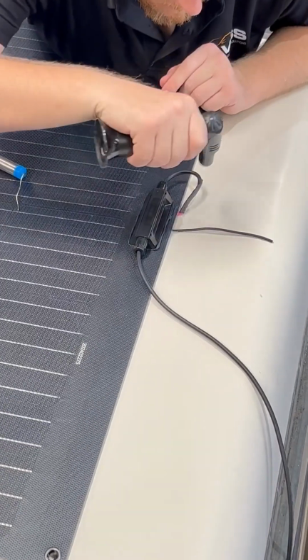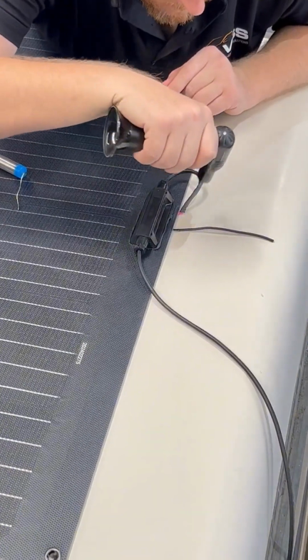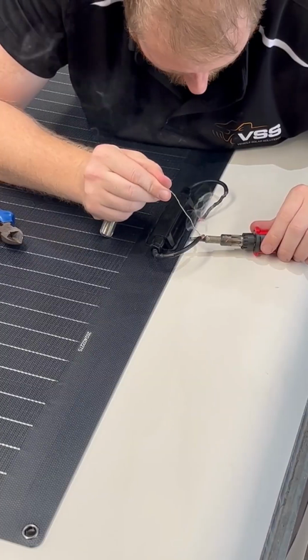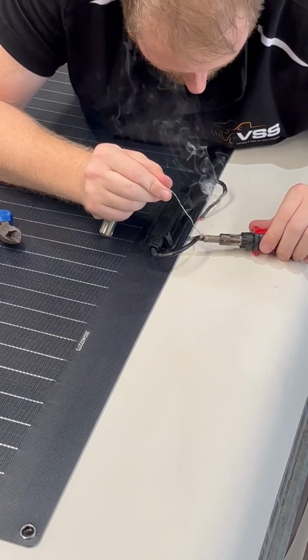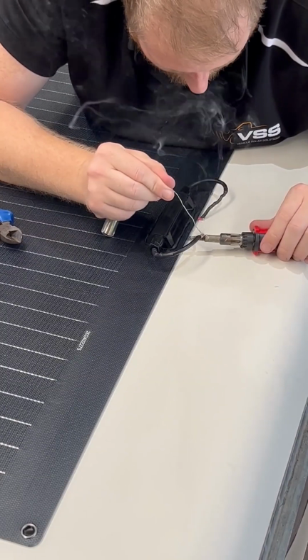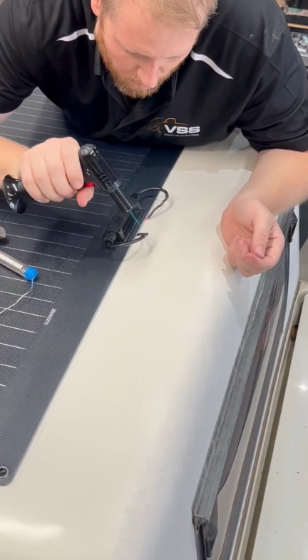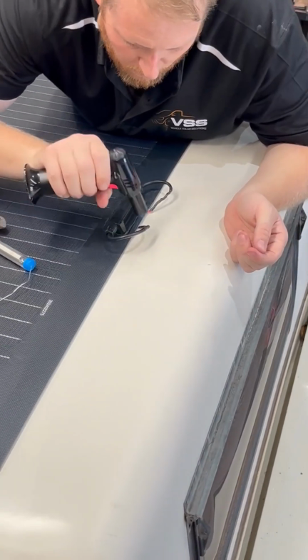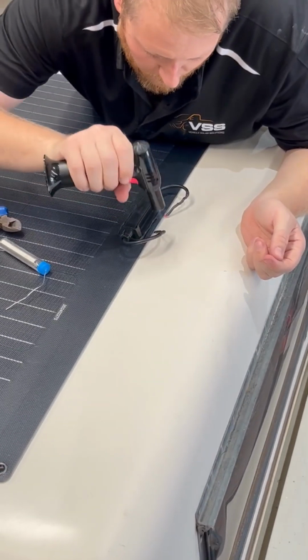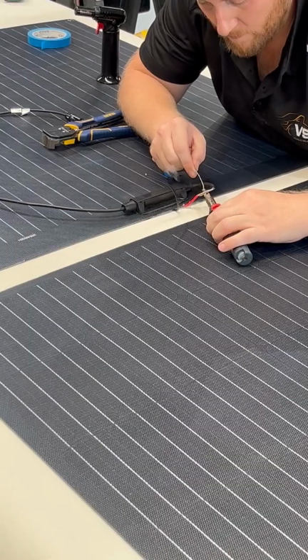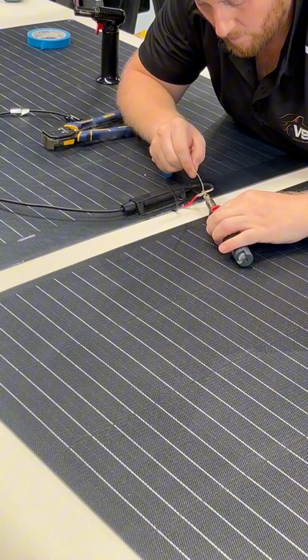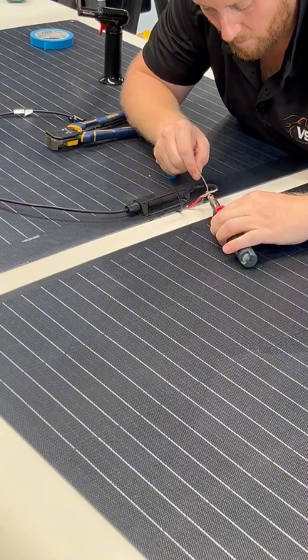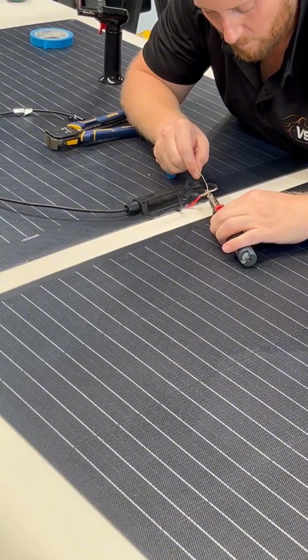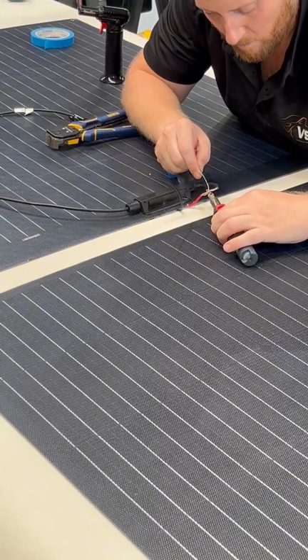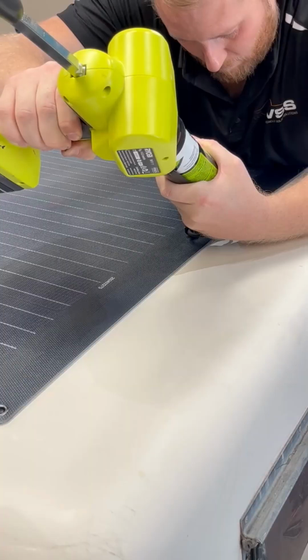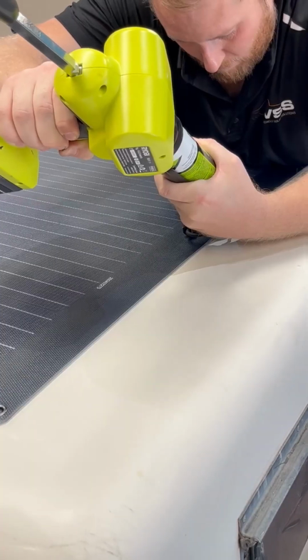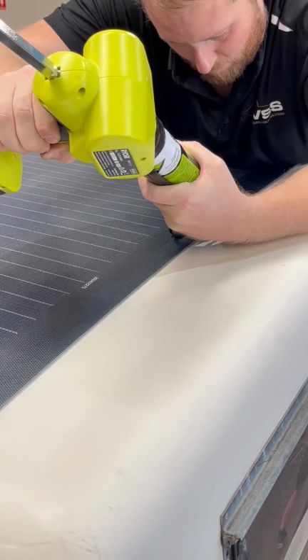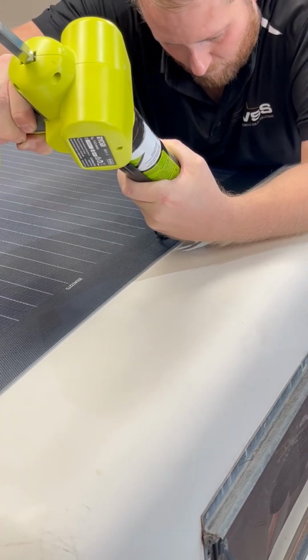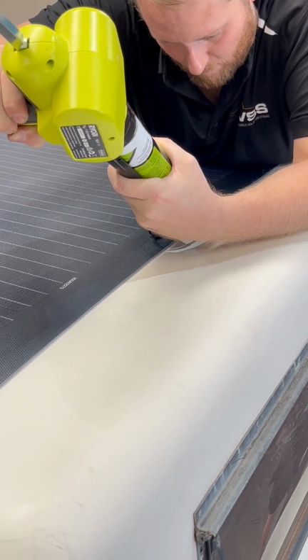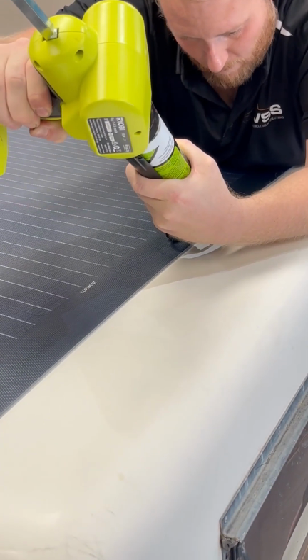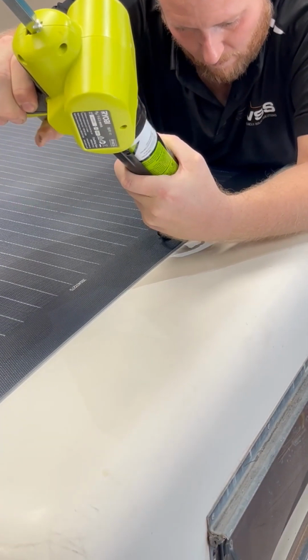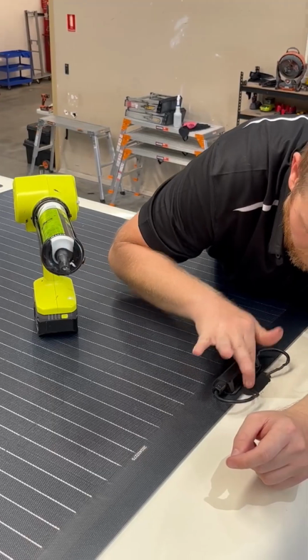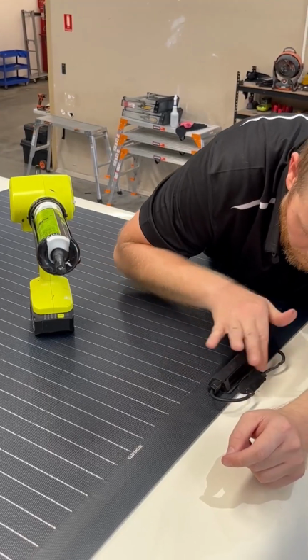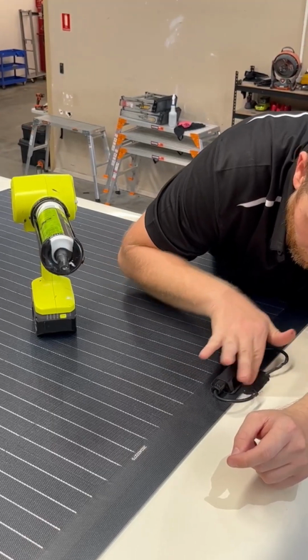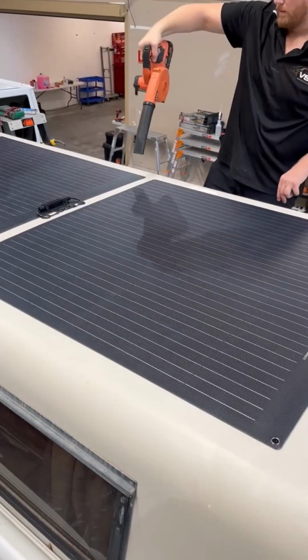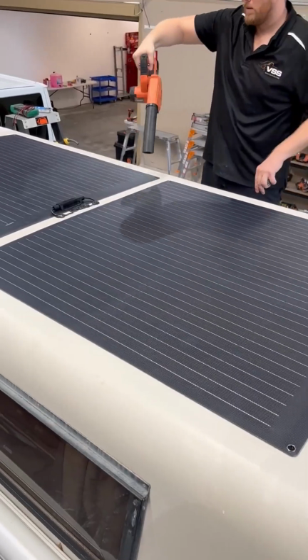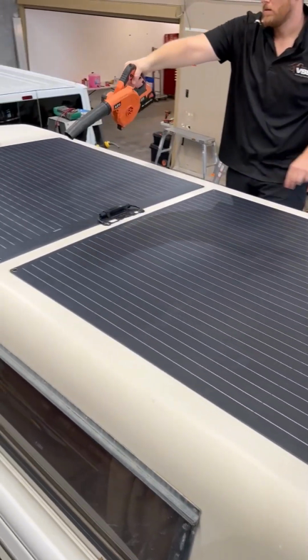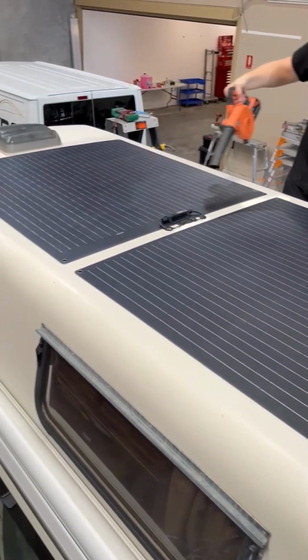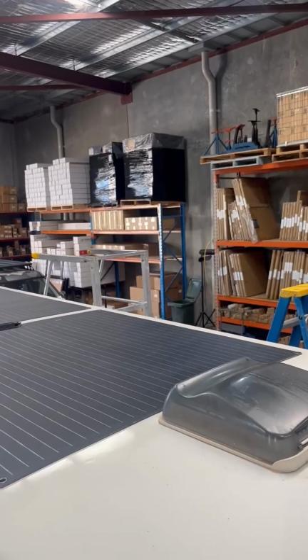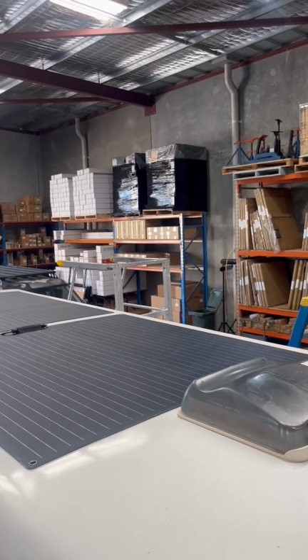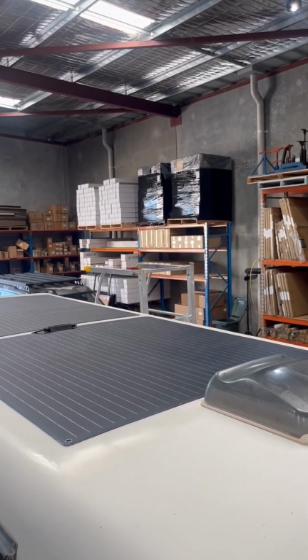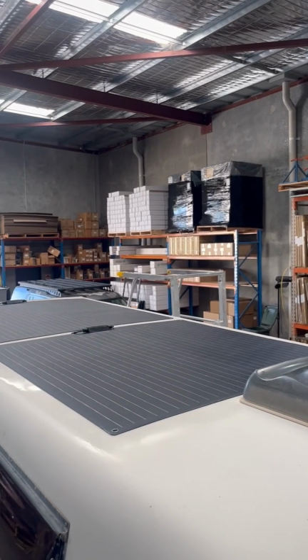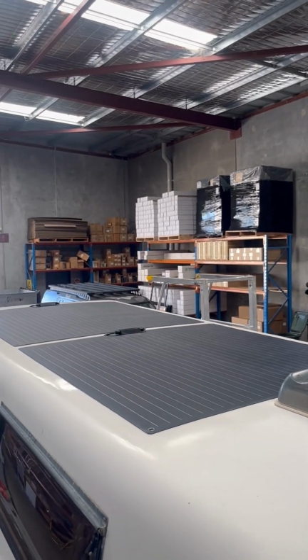These panels are made with a fiberglass substrate backing, which helps with heat dissipation and ensures reliable performance even without airflow underneath. This upgrade means better power generation for off-grid setups and more confidence when running gear on the go.